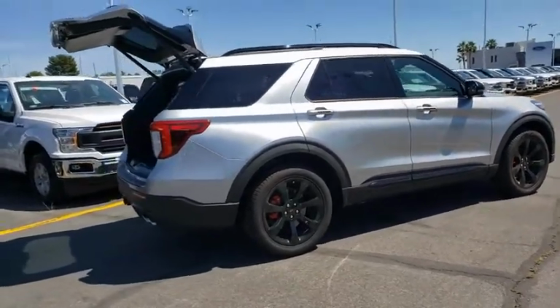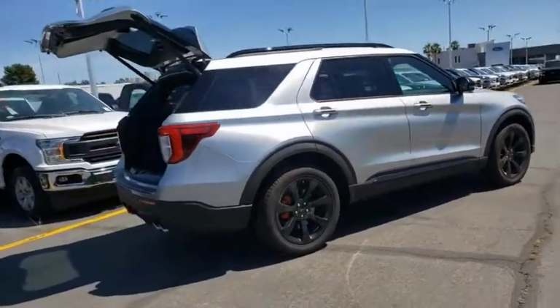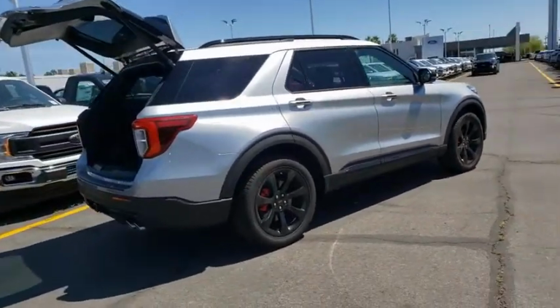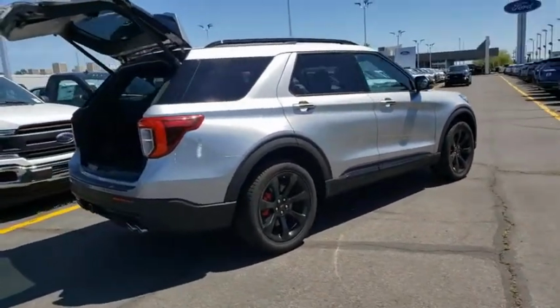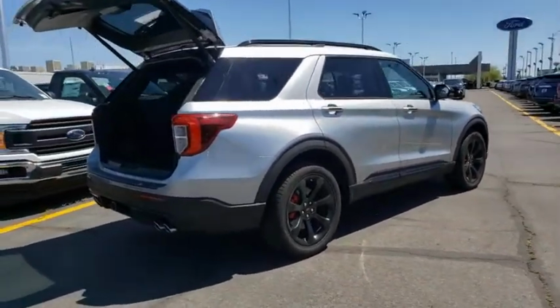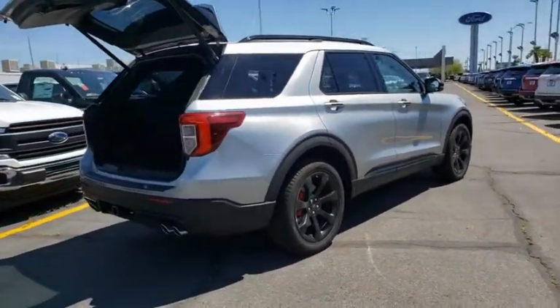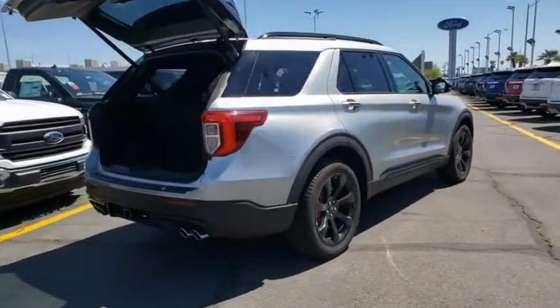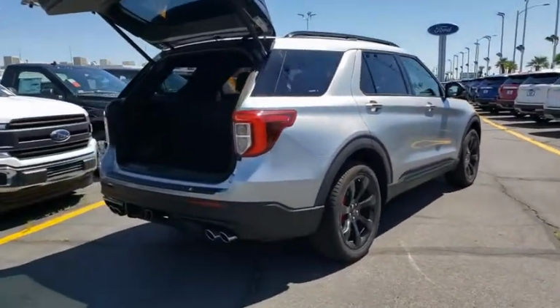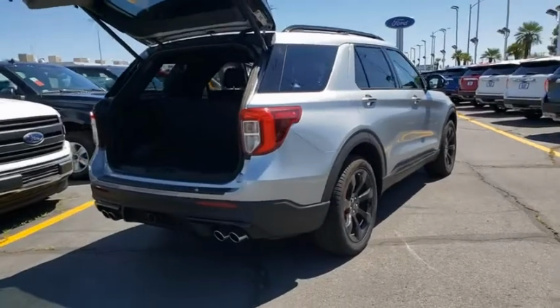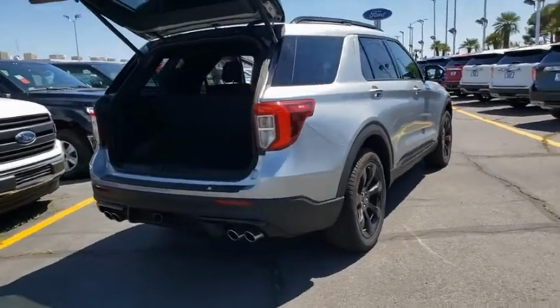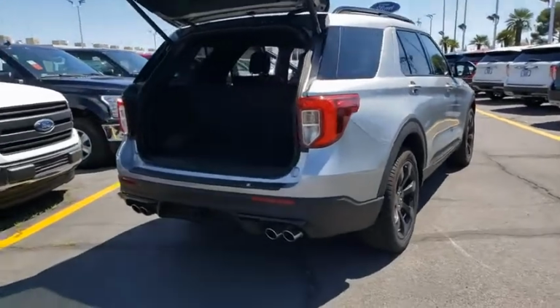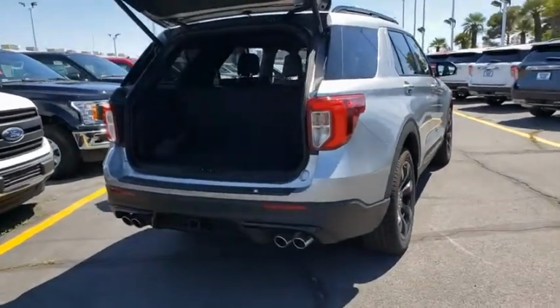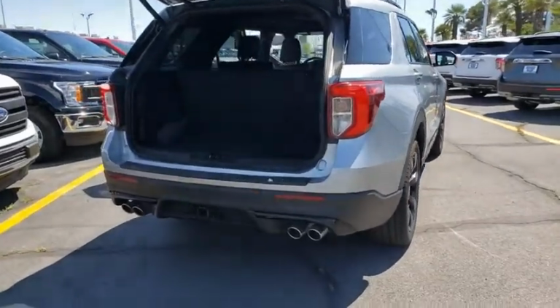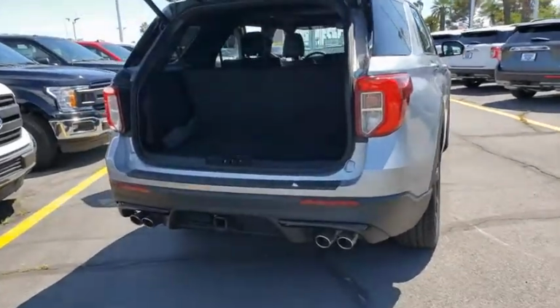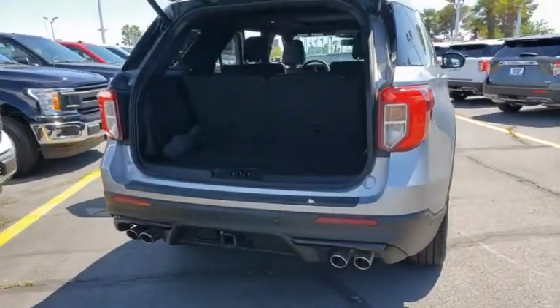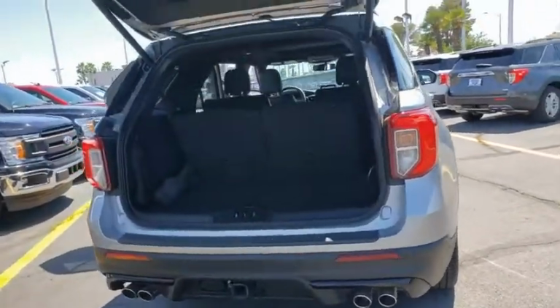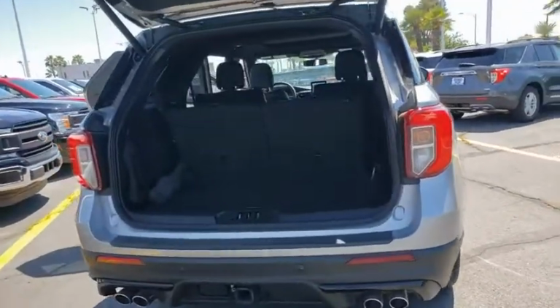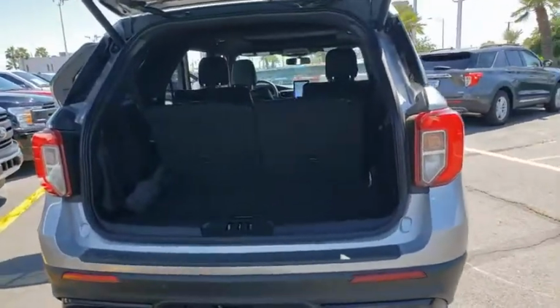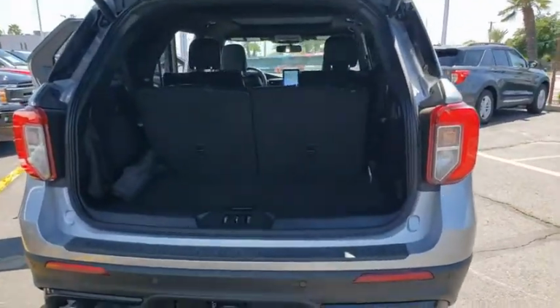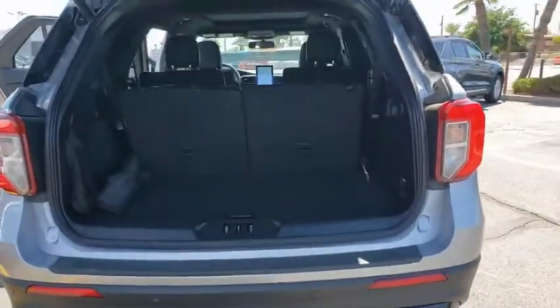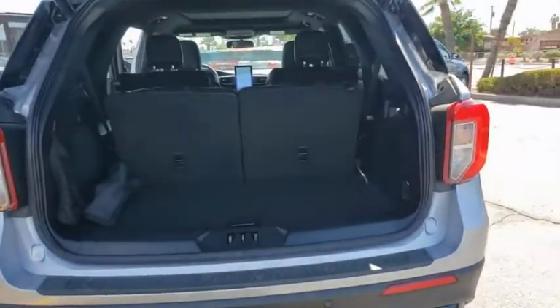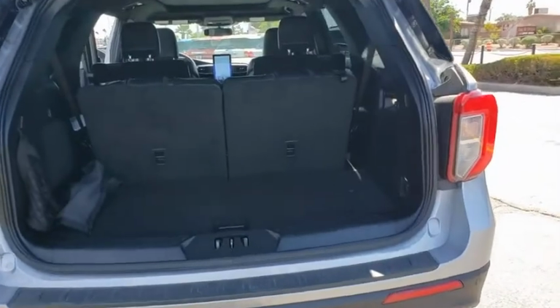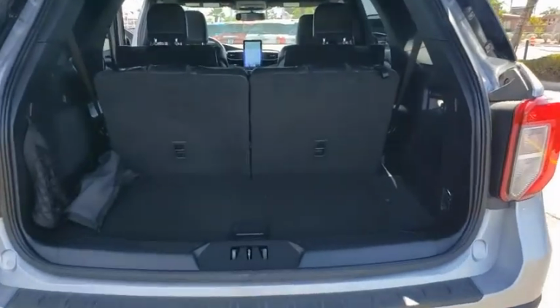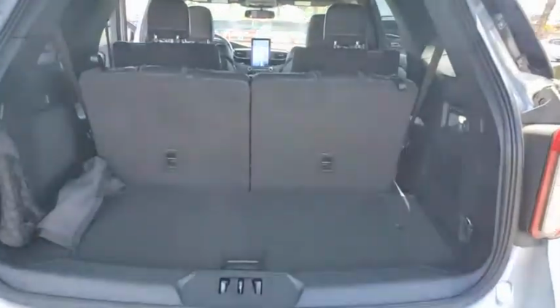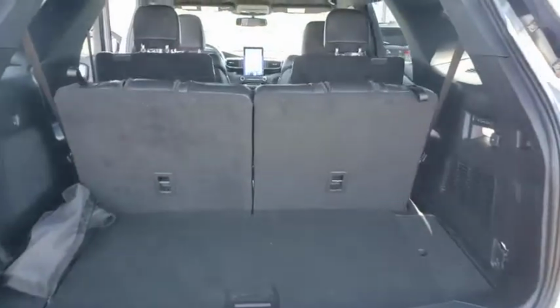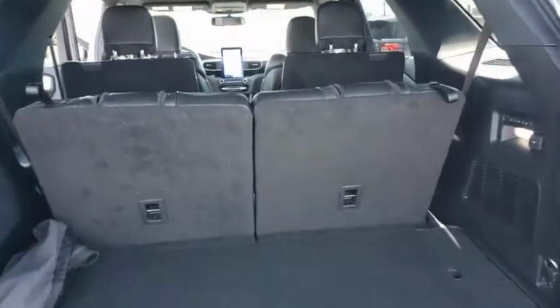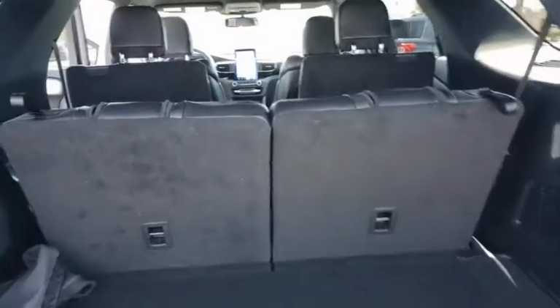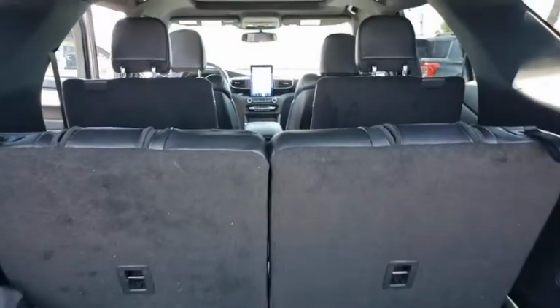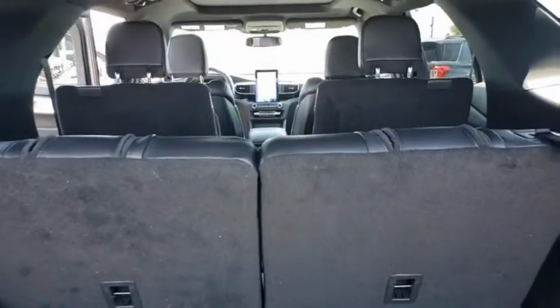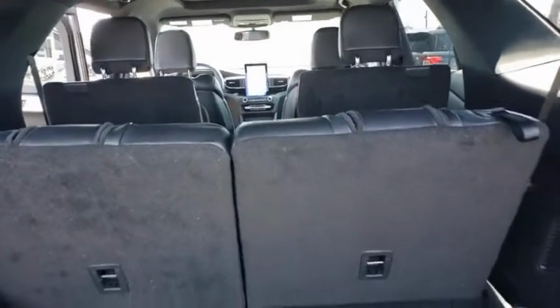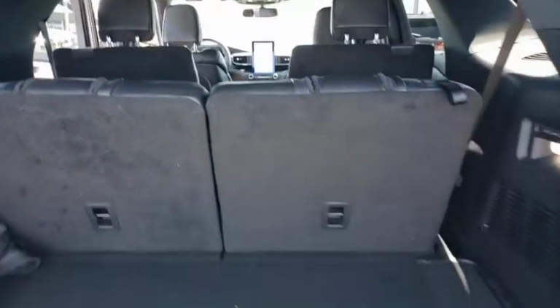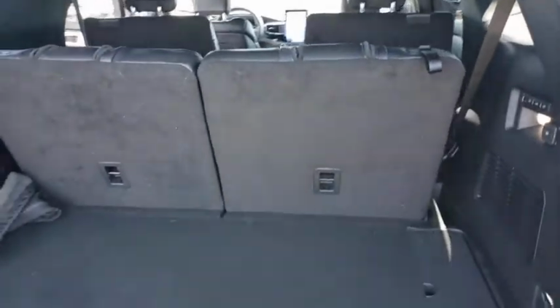Here are some of this vehicle's great options: navigation system, traction control, power passenger seat, power liftgate, moonroof, Bluetooth, leather-wrapped steering wheel, dual airbags, power steering, alloy wheels.